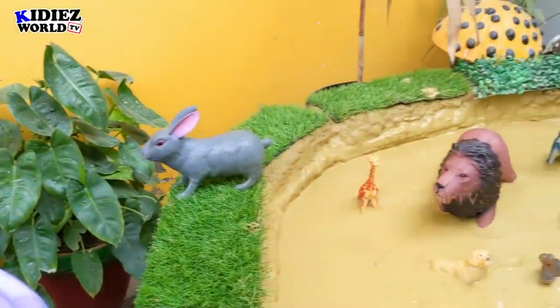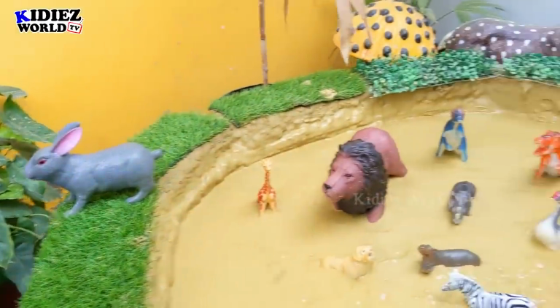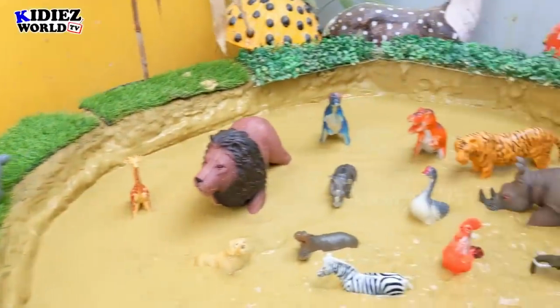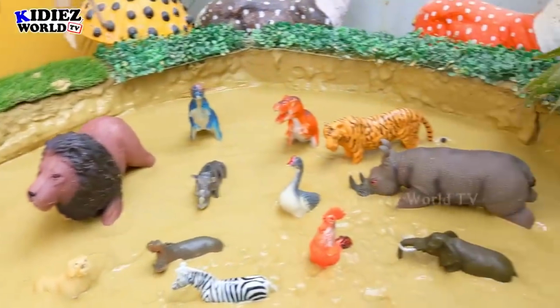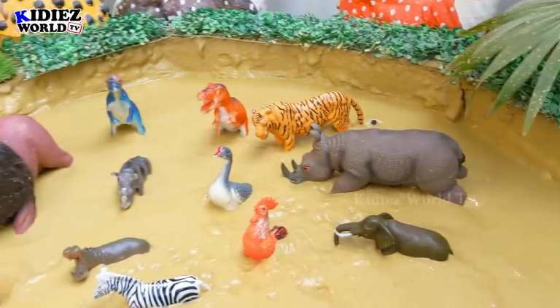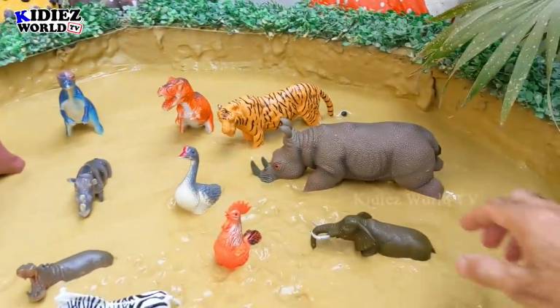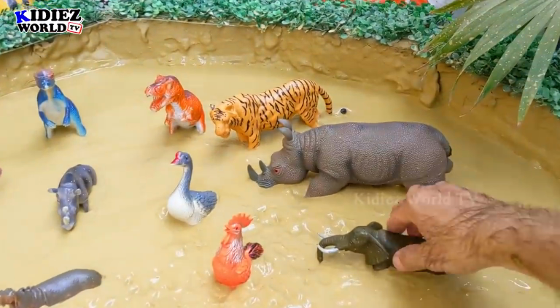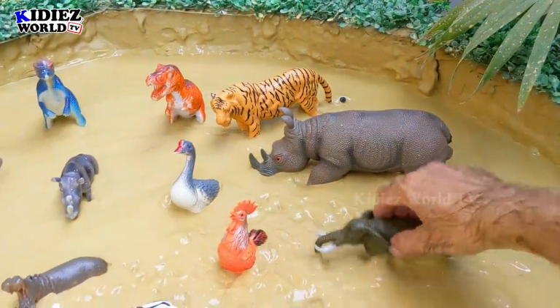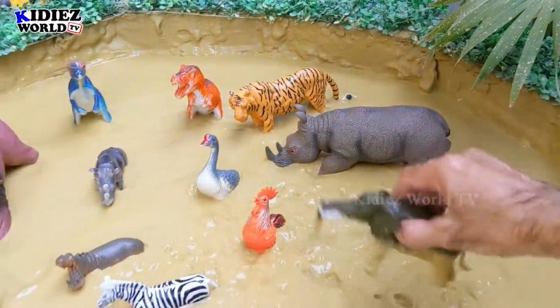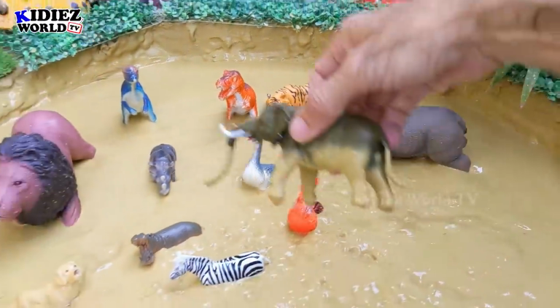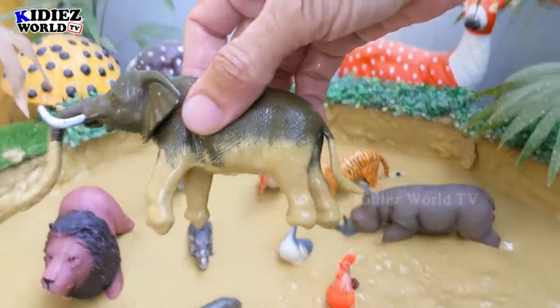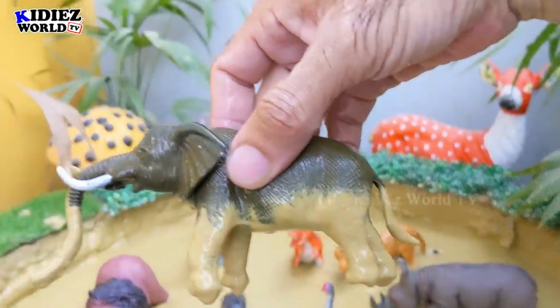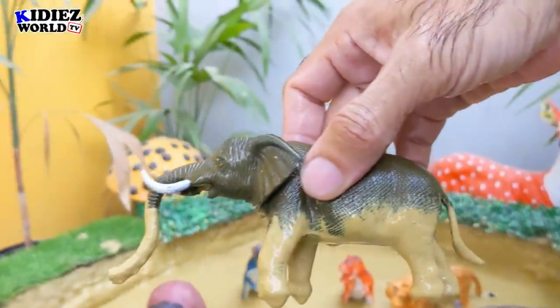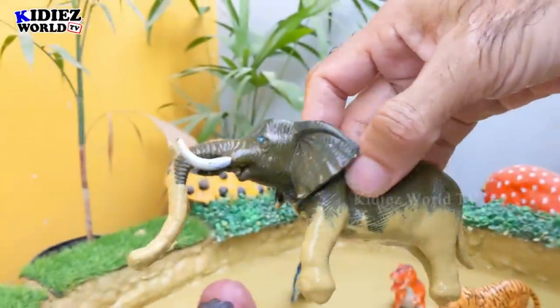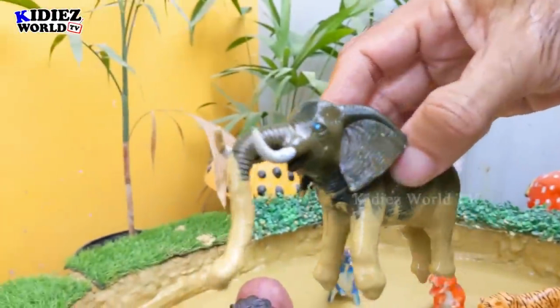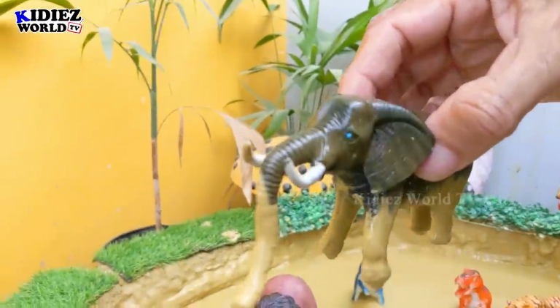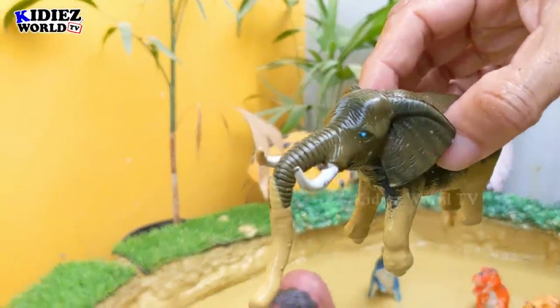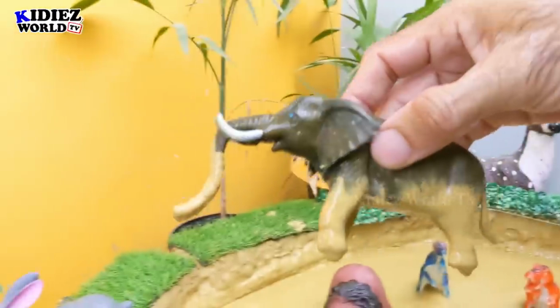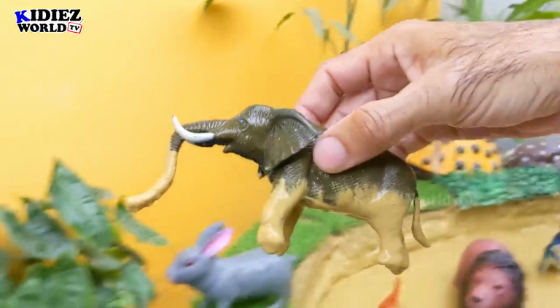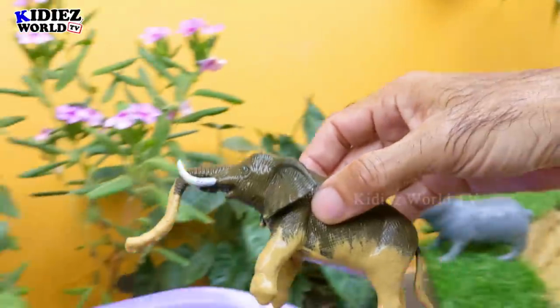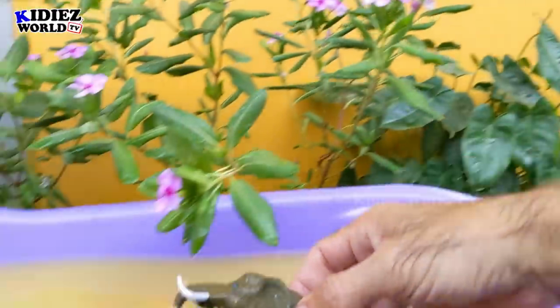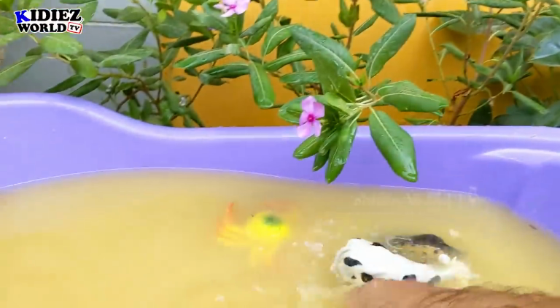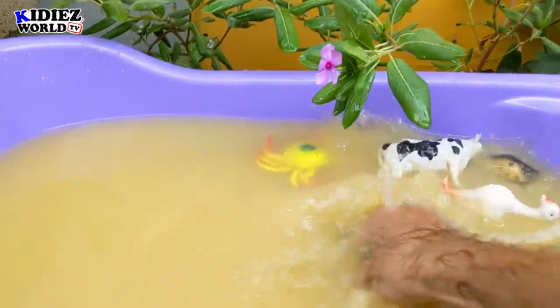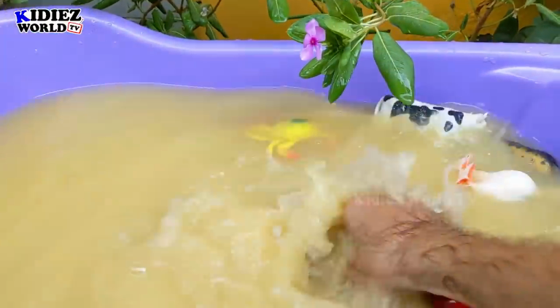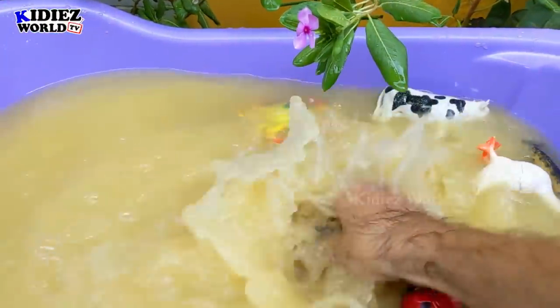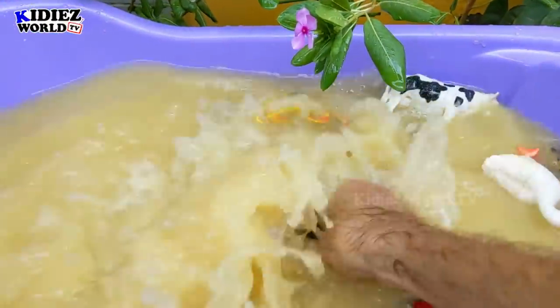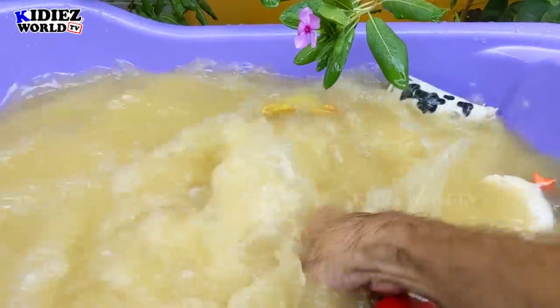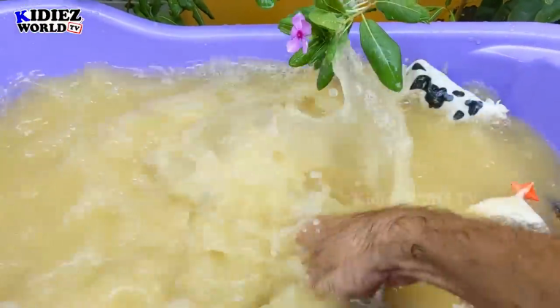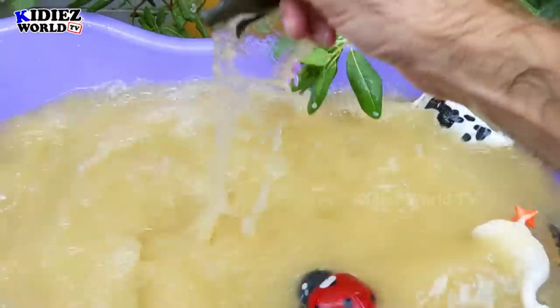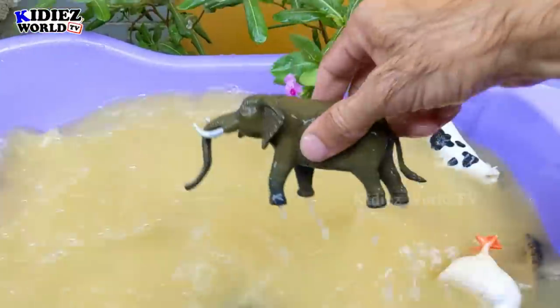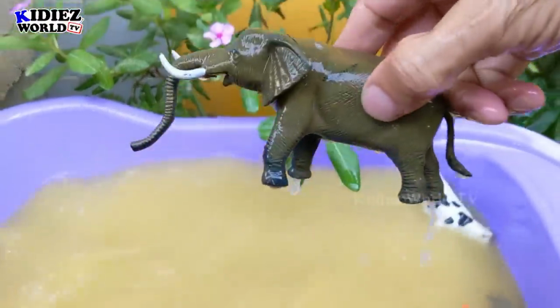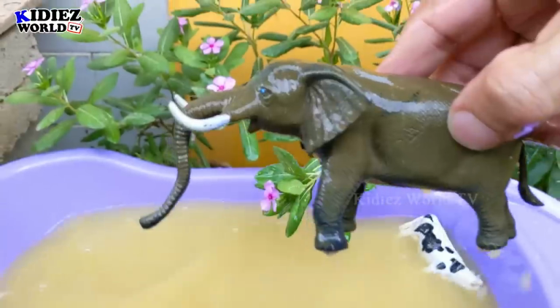And the next one we have is Elephant, the biggest animal on the planet right now. Let's watch him. These animals are too big and heavy. Elephants.